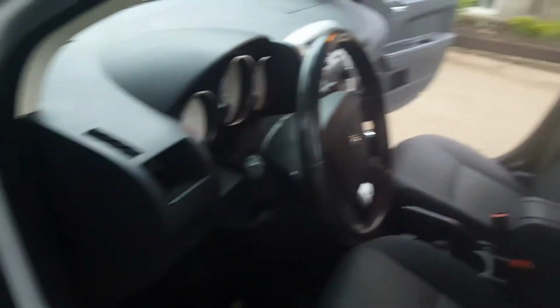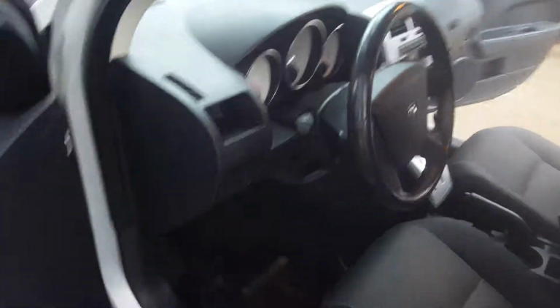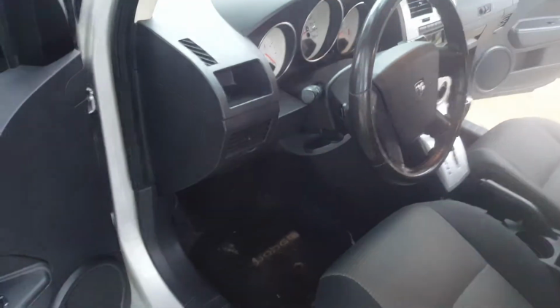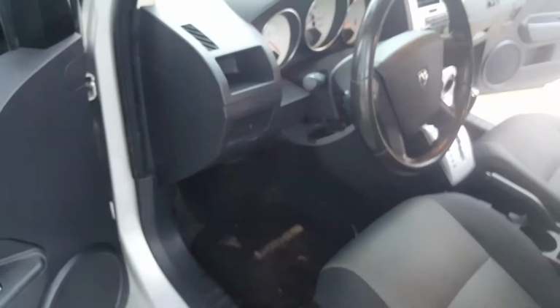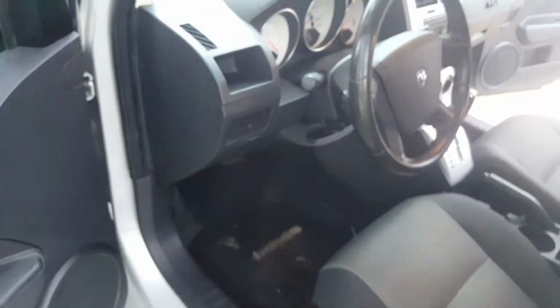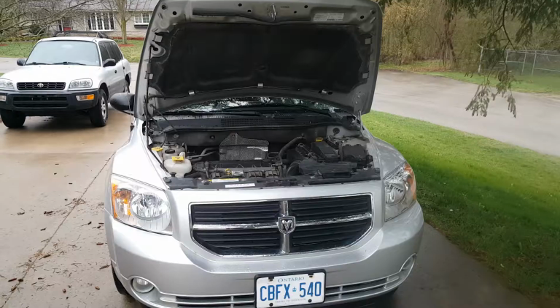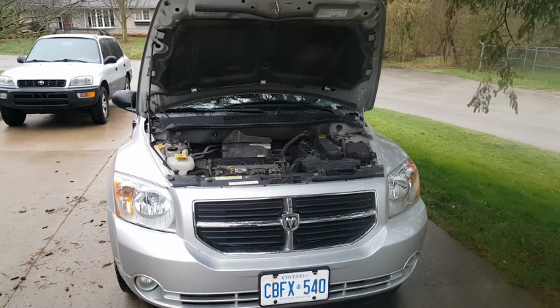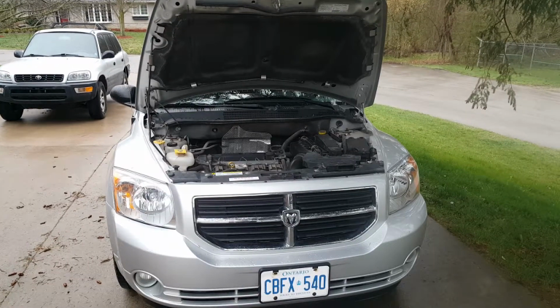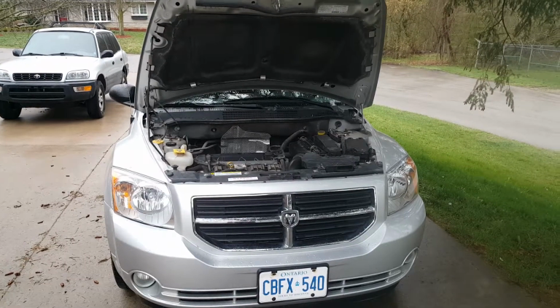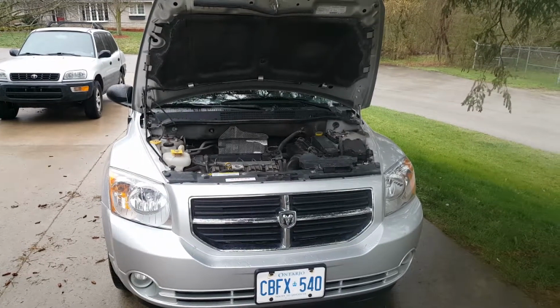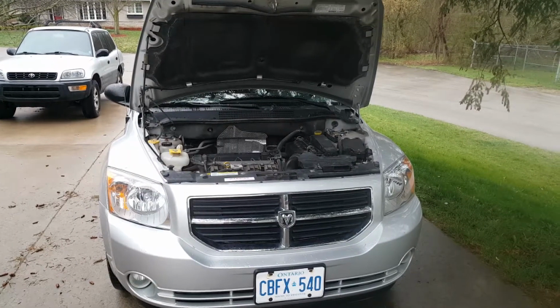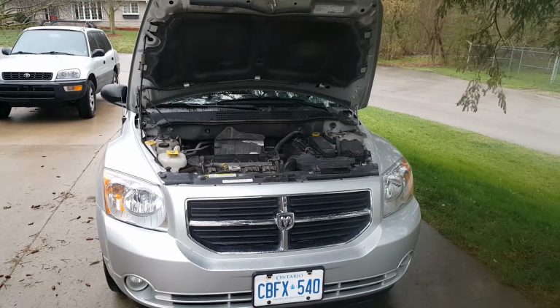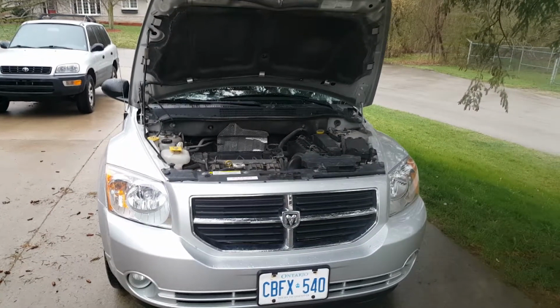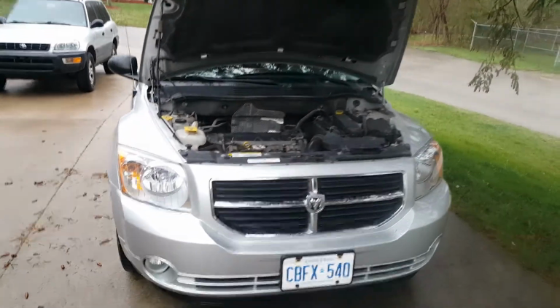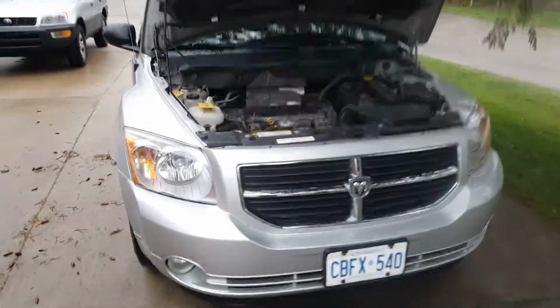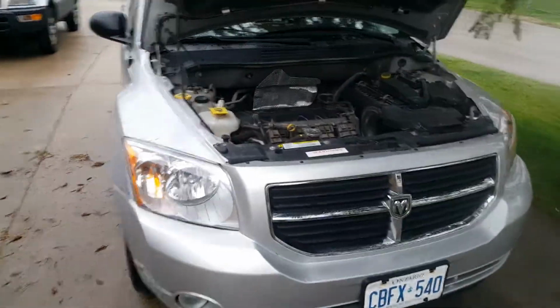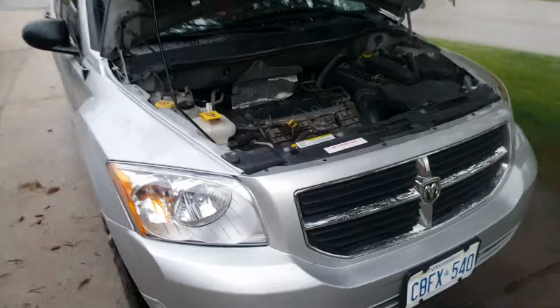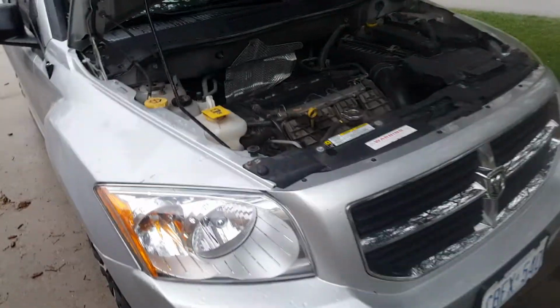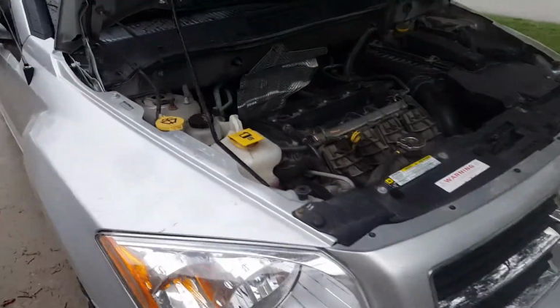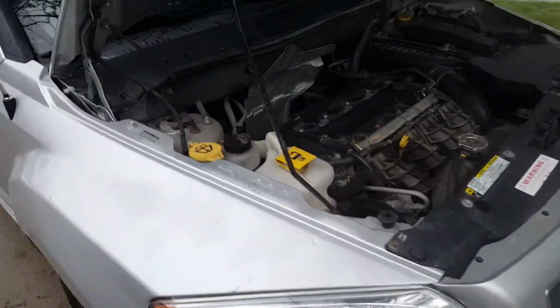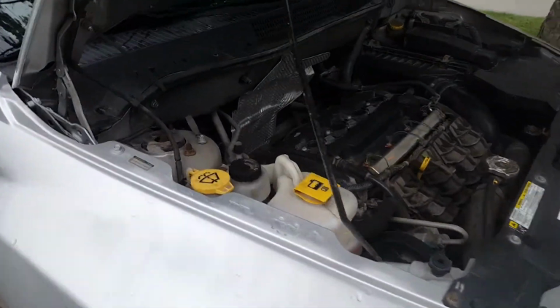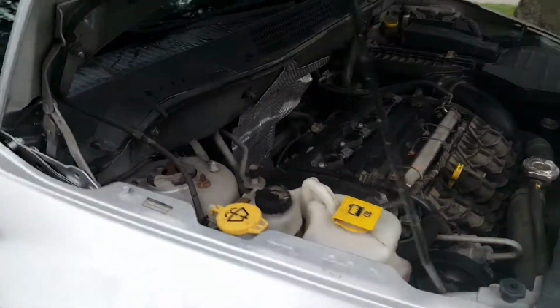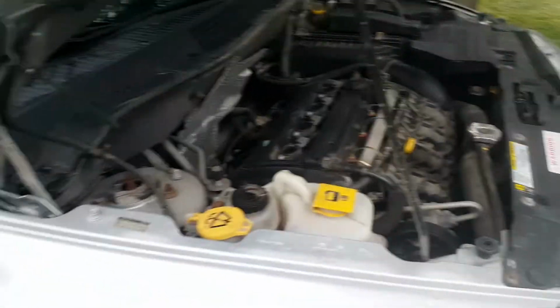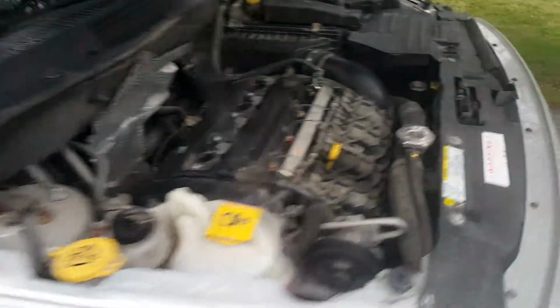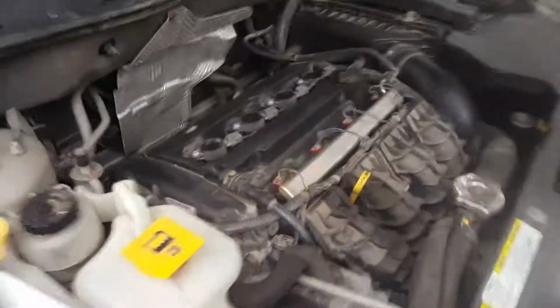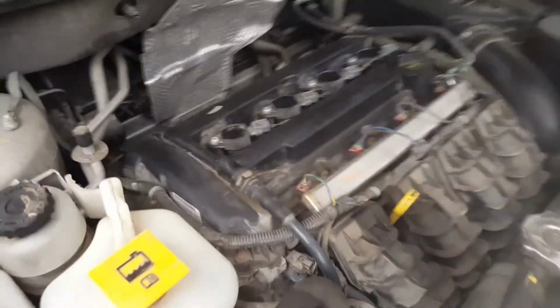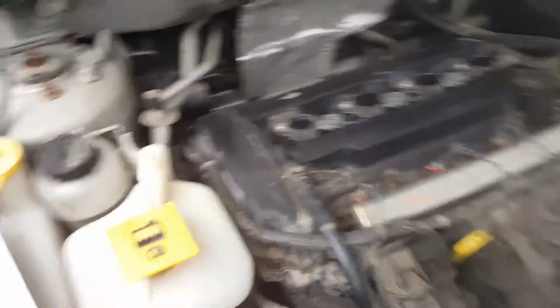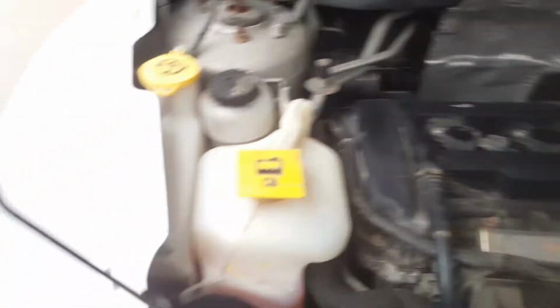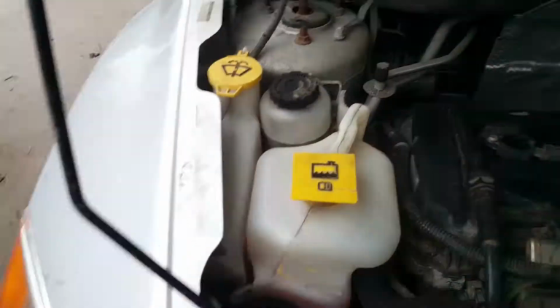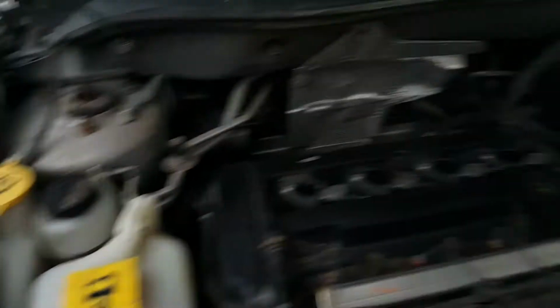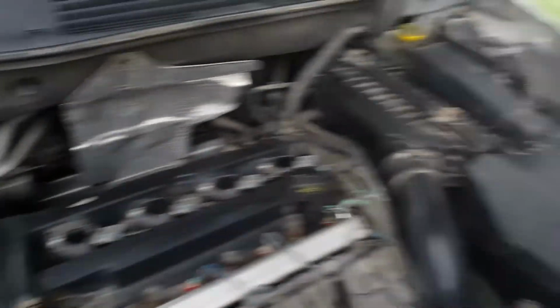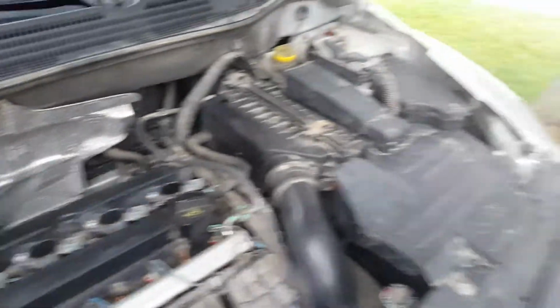Take a look under the hood. It's really, really clean — no major leaks or anything, and the engine runs great.